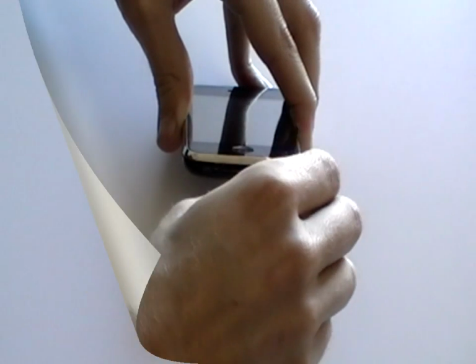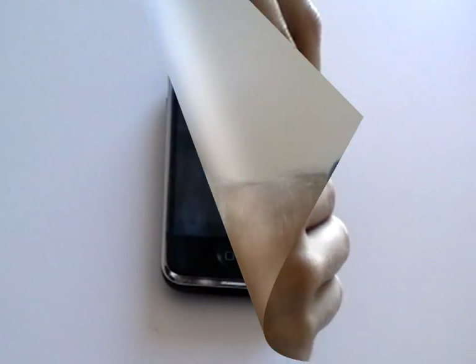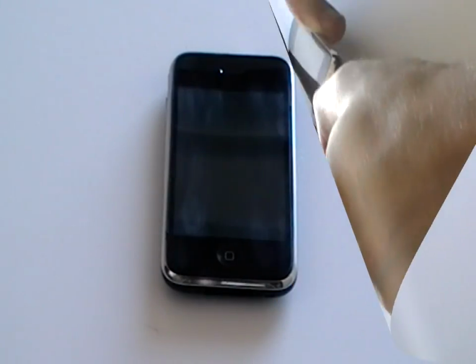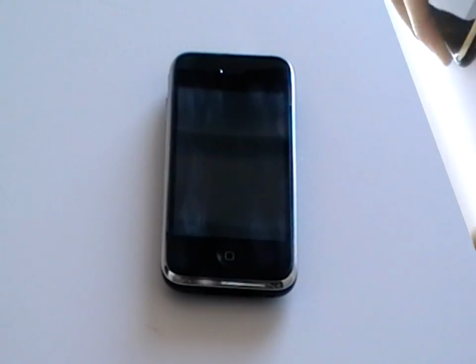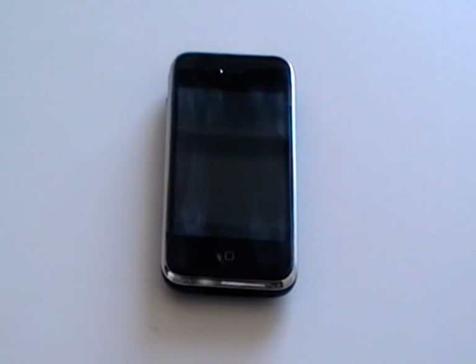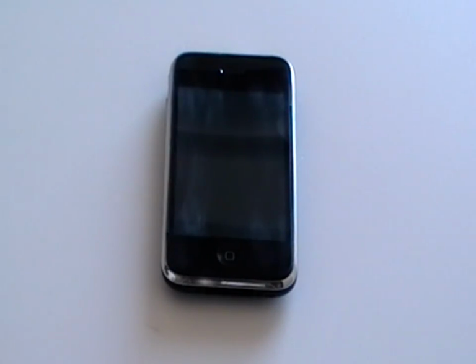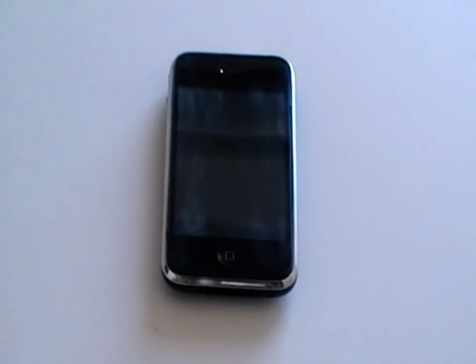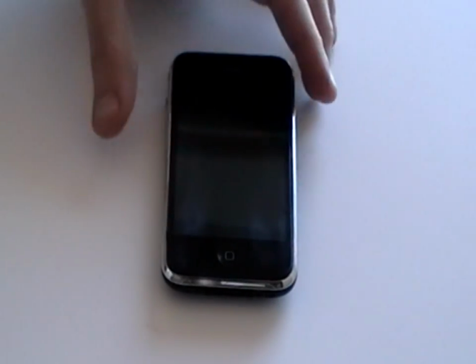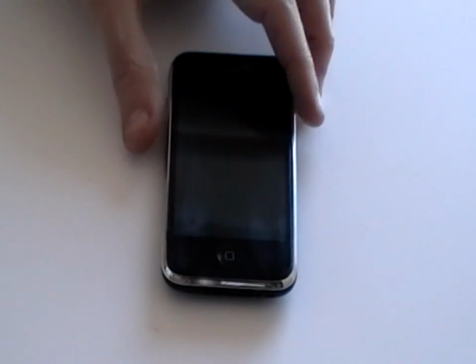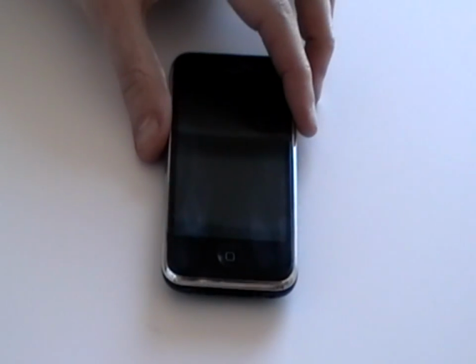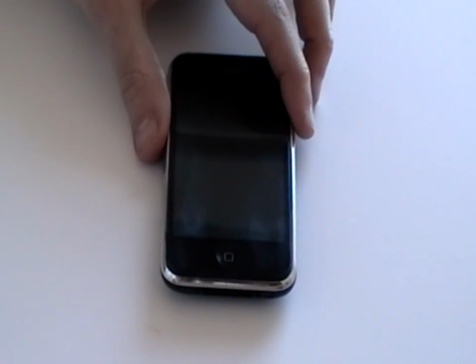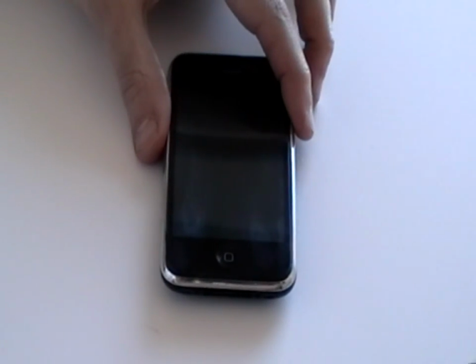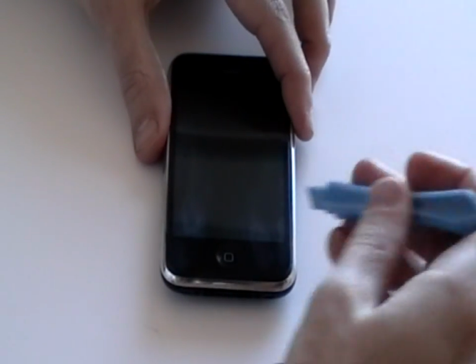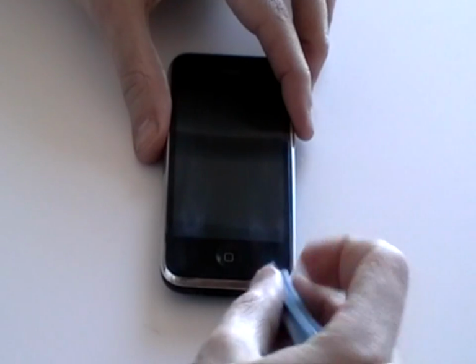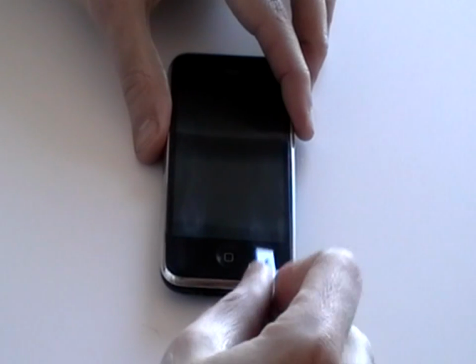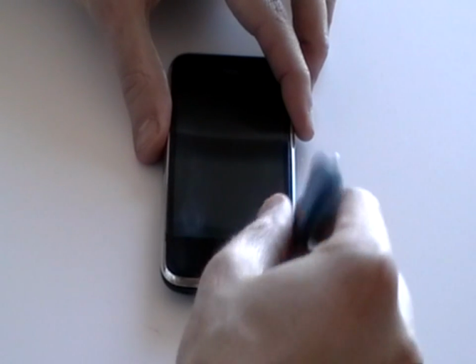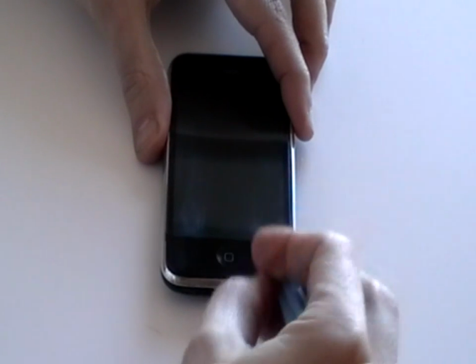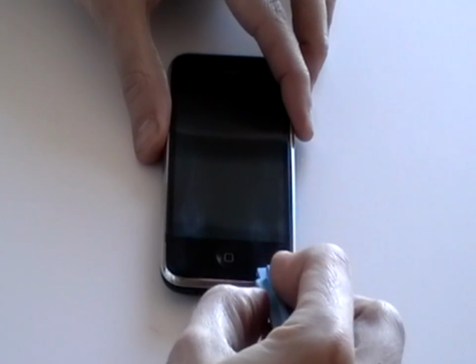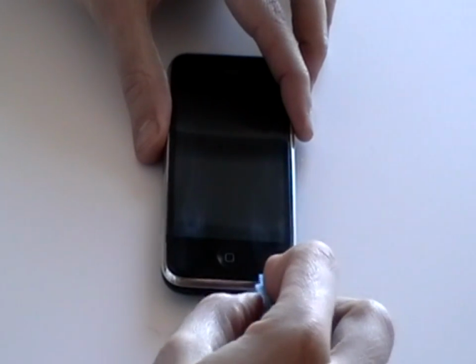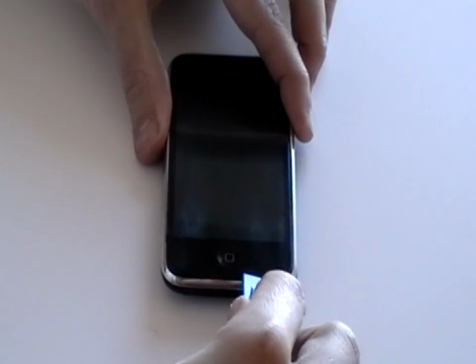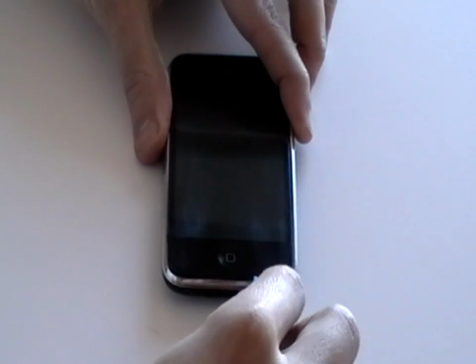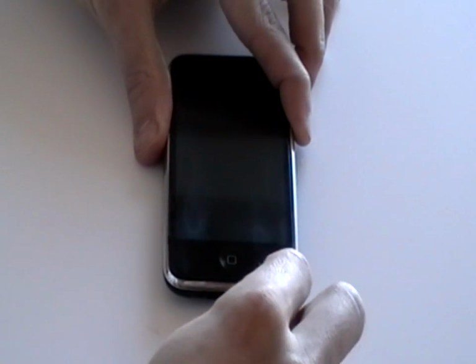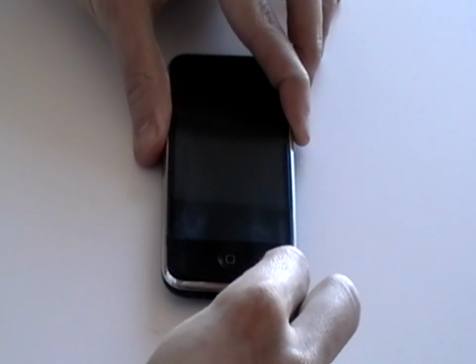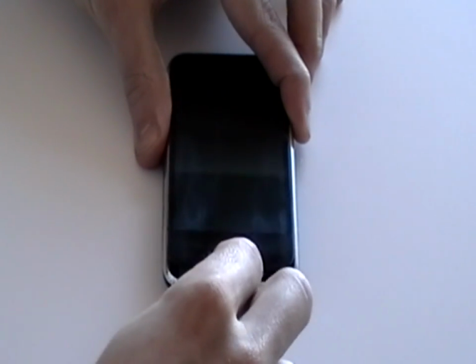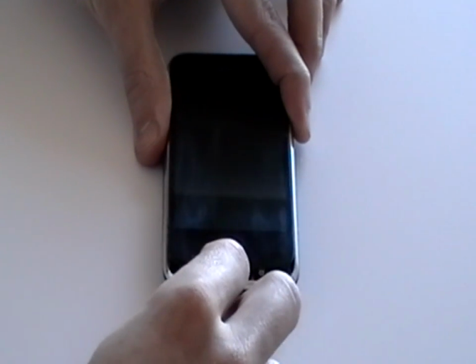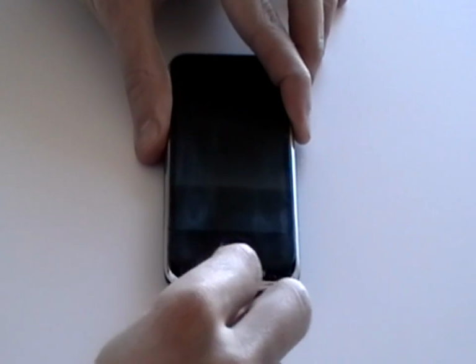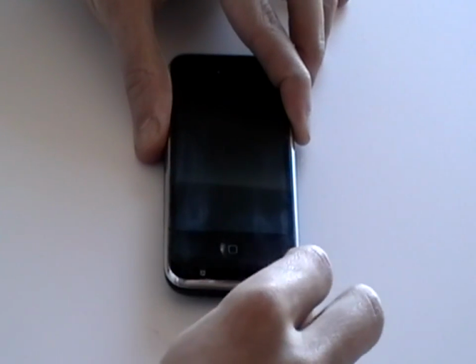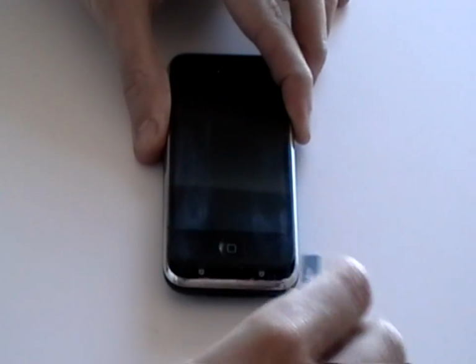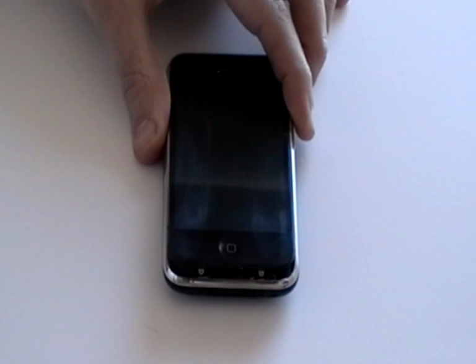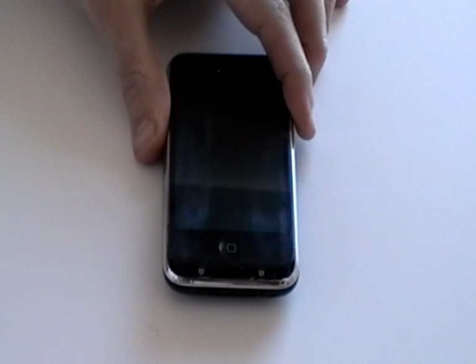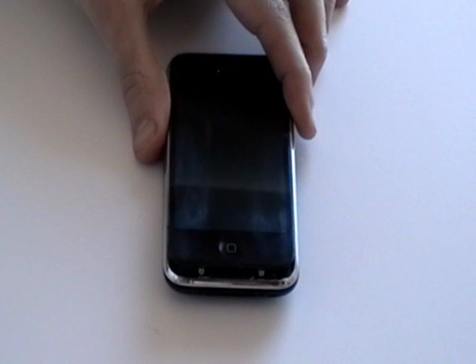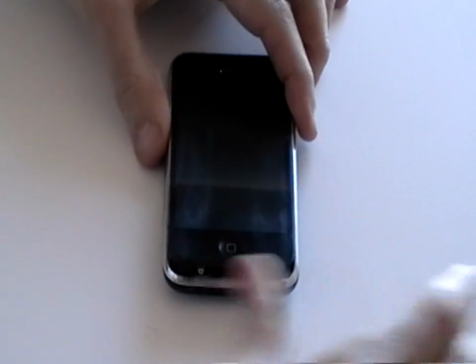Once the screws are removed, using a safe pry tool, run this along the bottom of the phone between the bezel and the glass to pop the screen out, as shown here in the video.